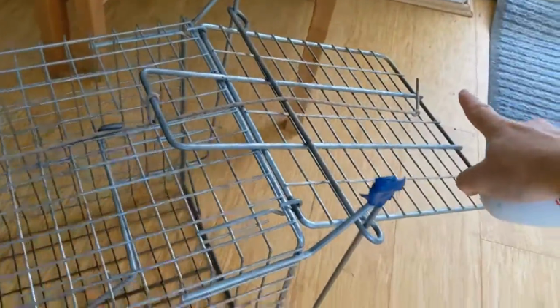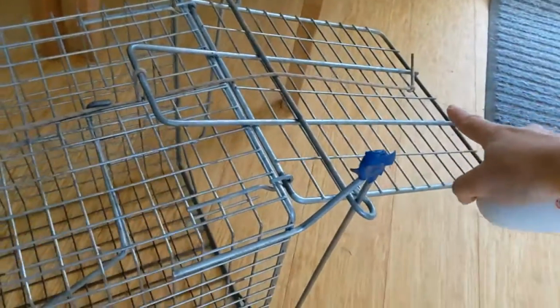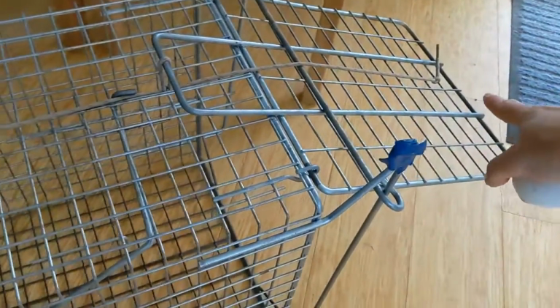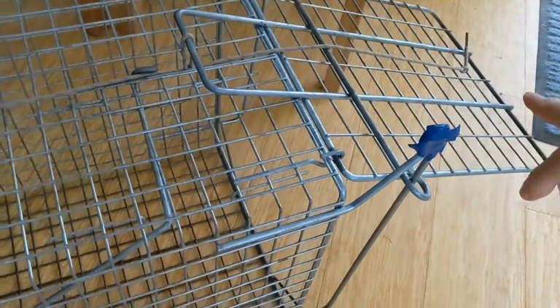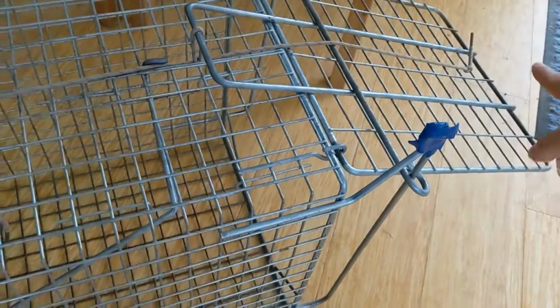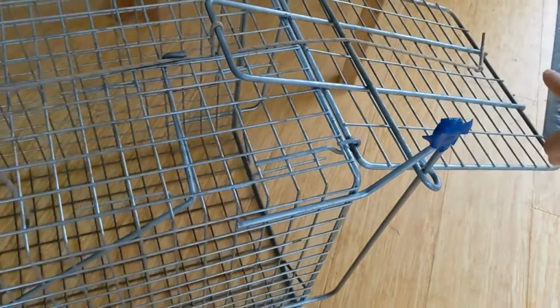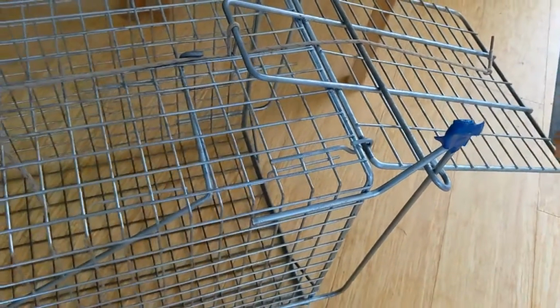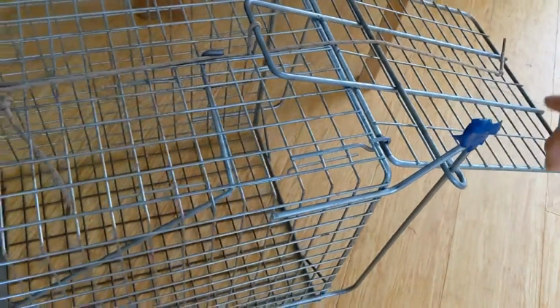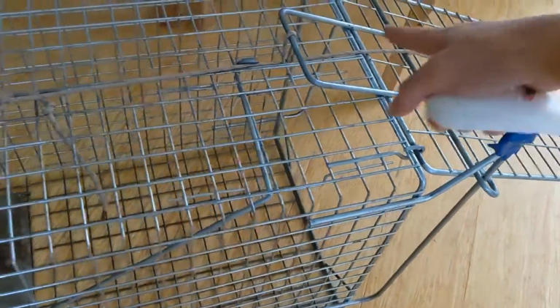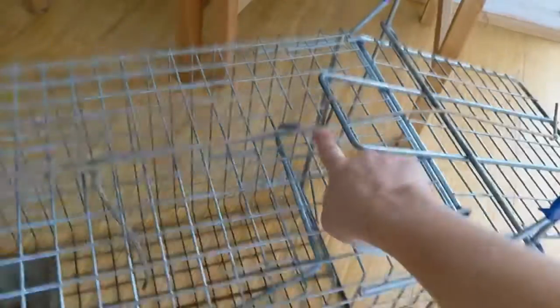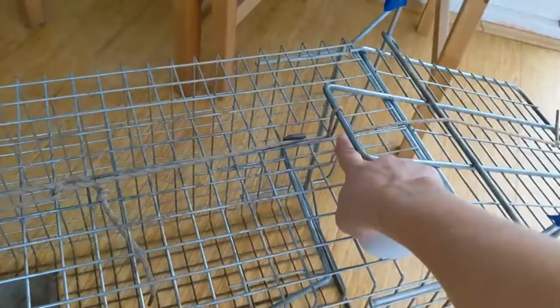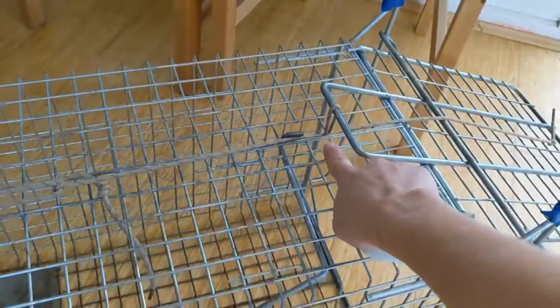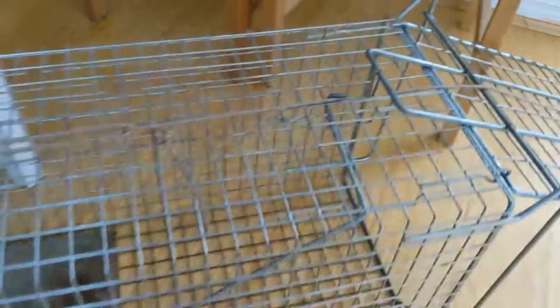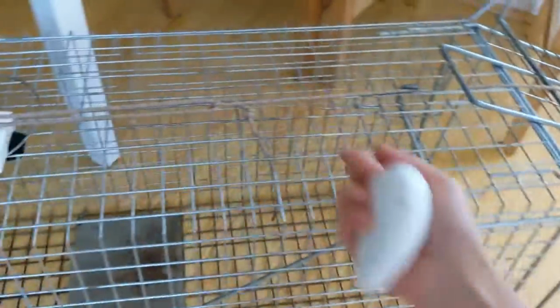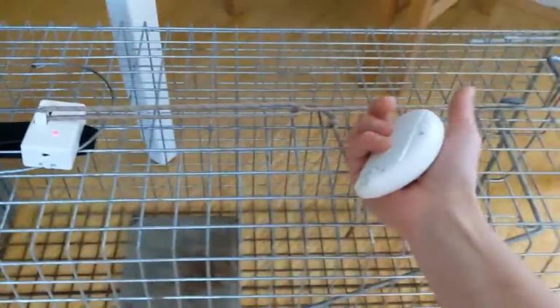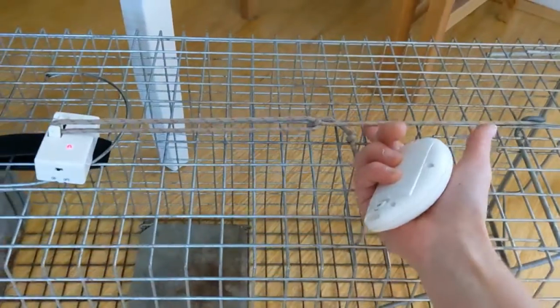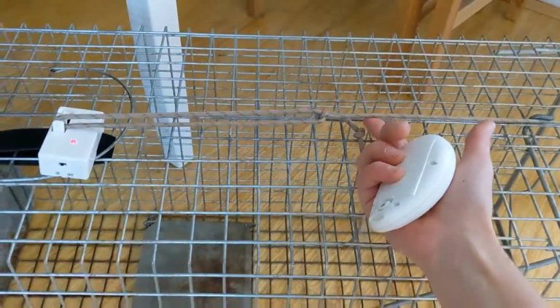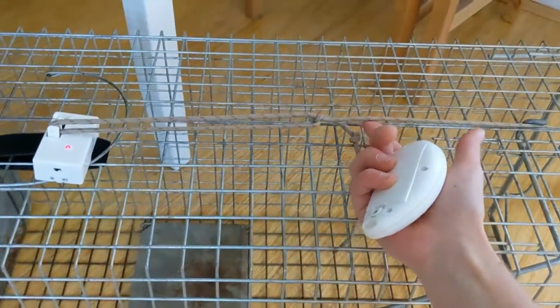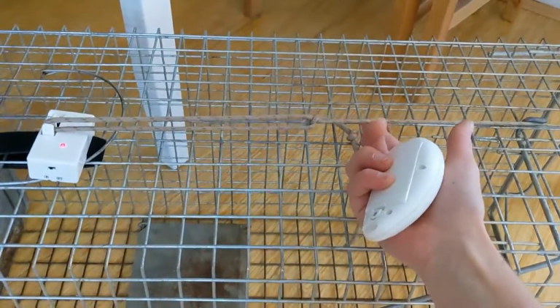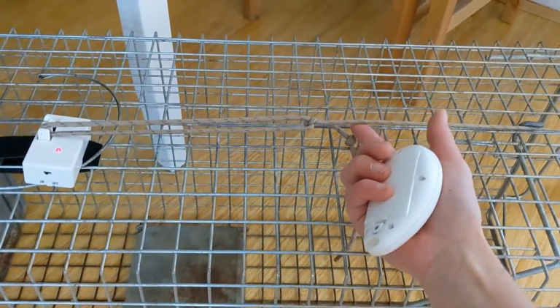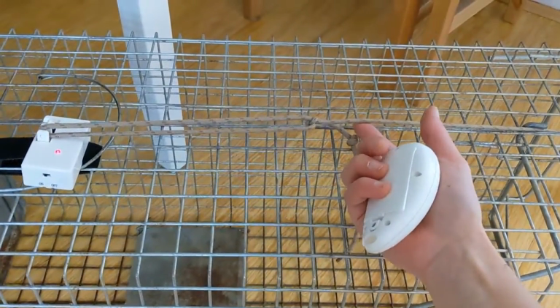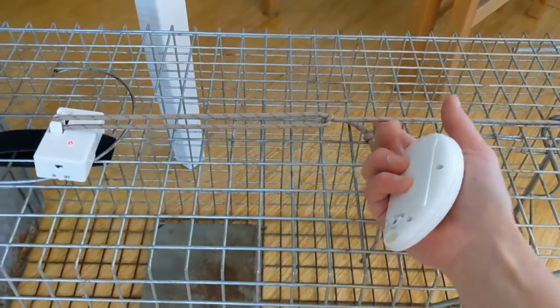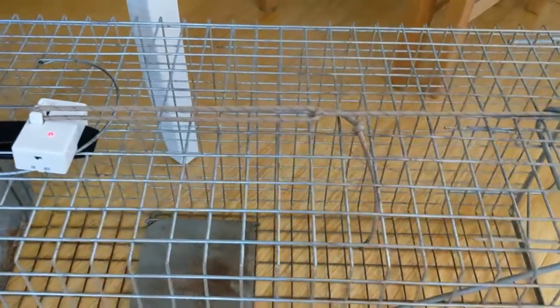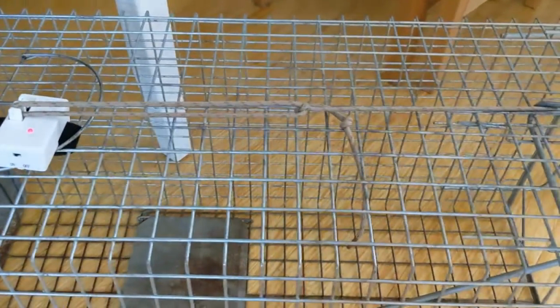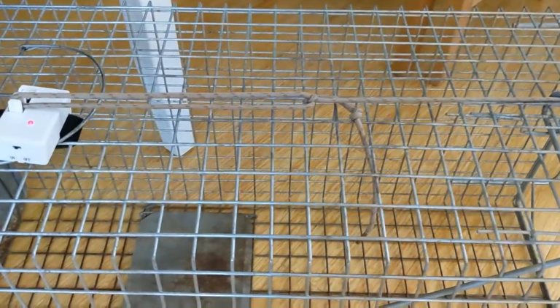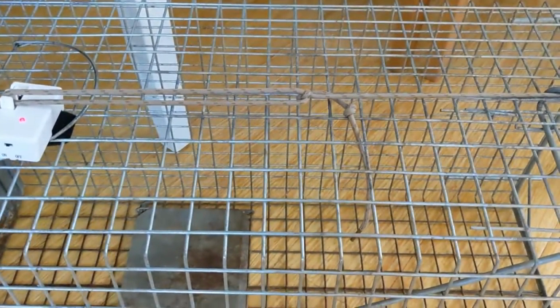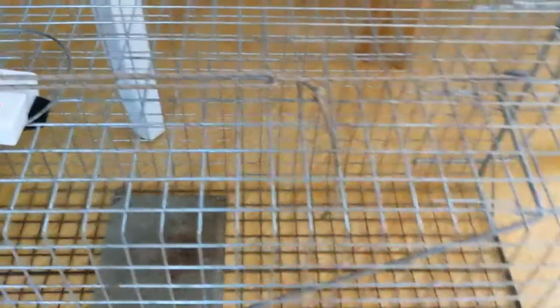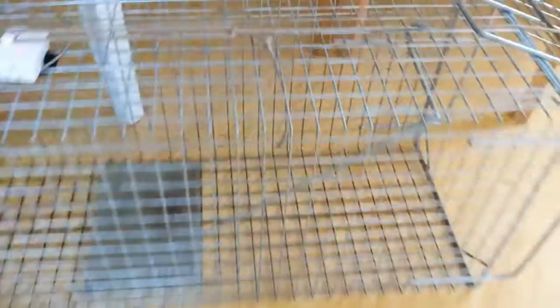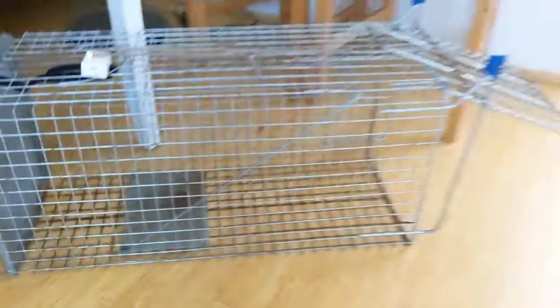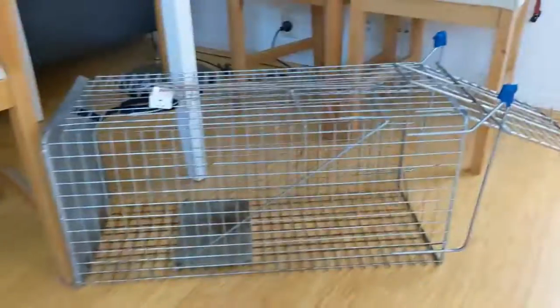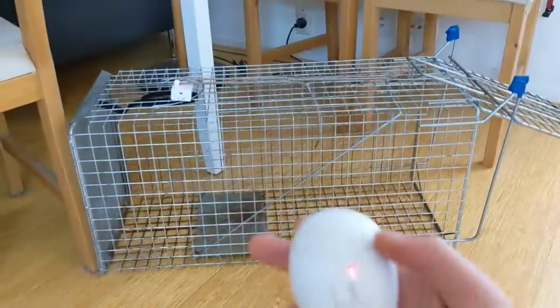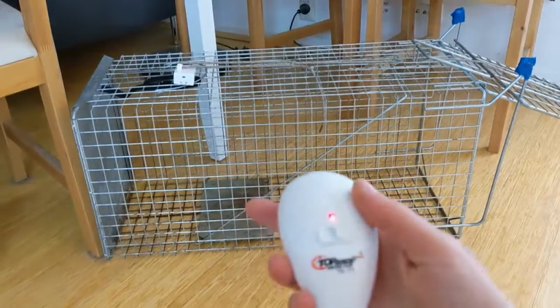To take pressure off, I tried to put it in the front and then looped it once, so this part doesn't have much tension at all, but this part has tension. Let's see if this will work again.